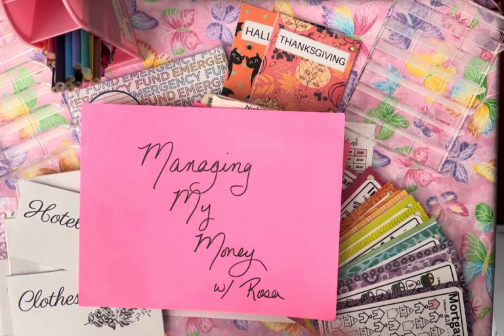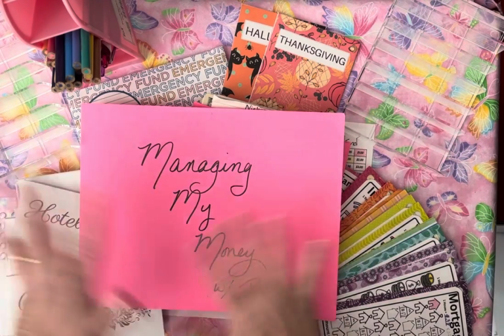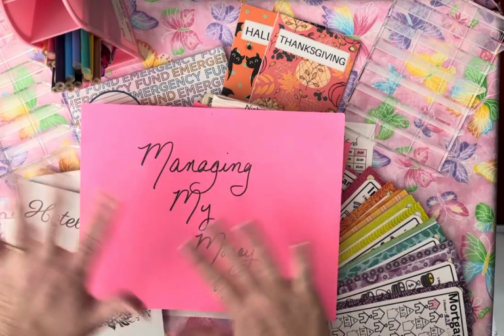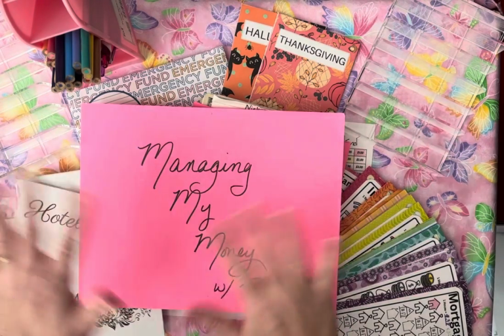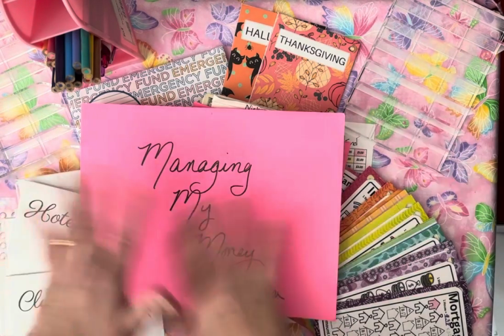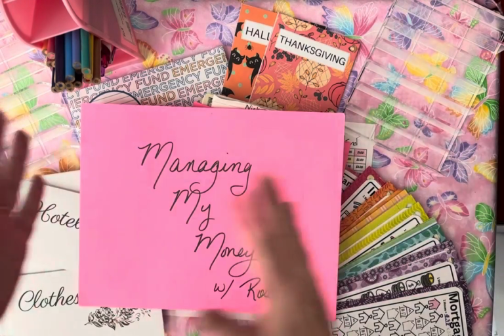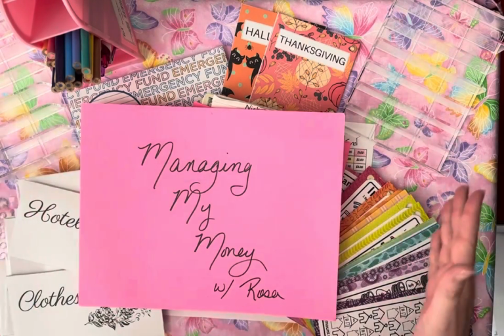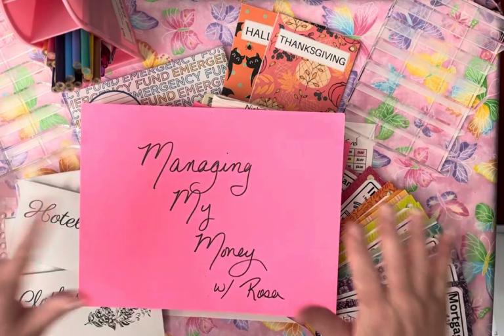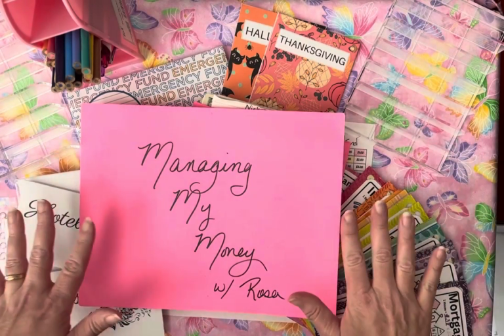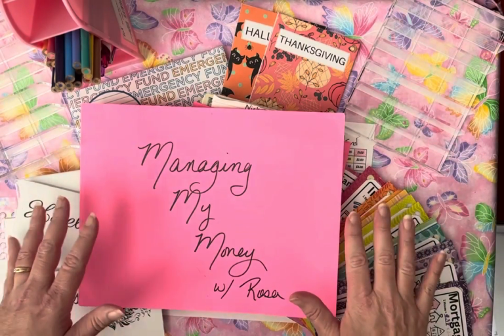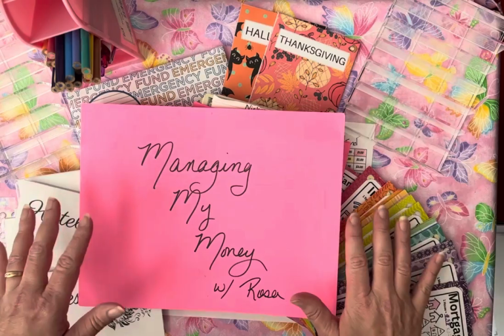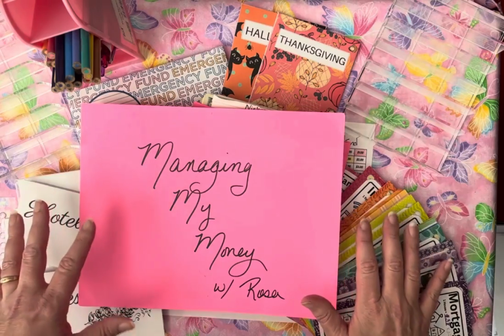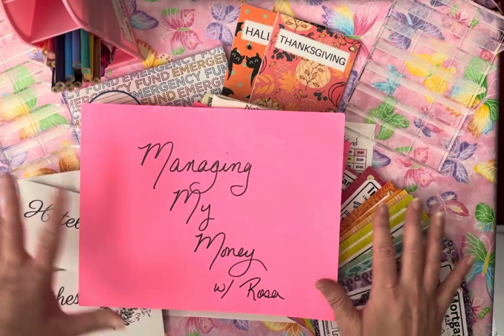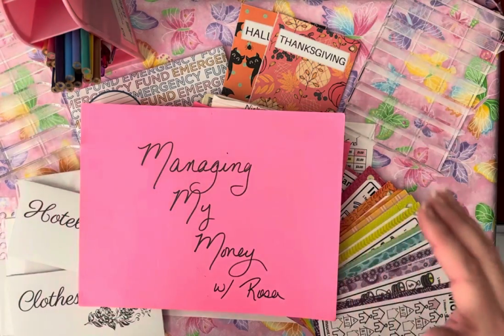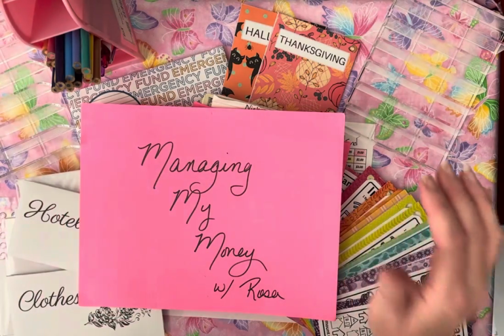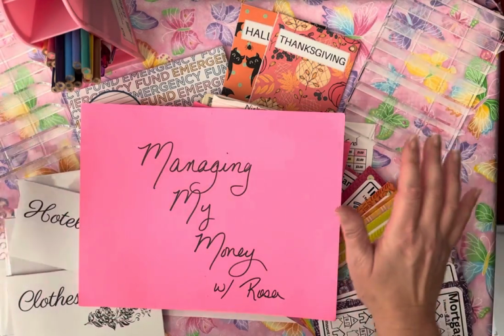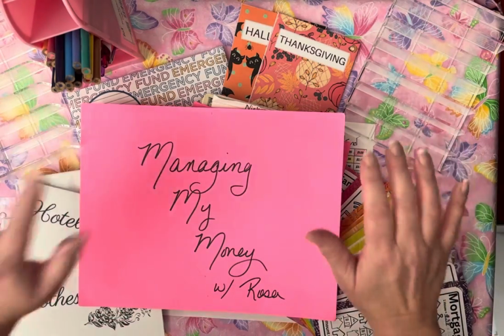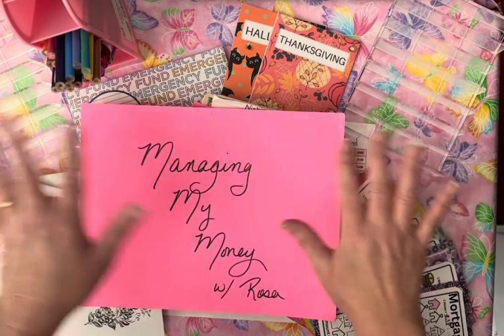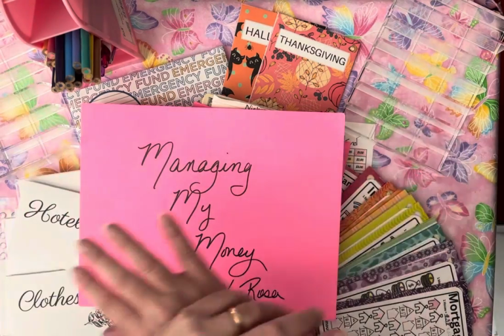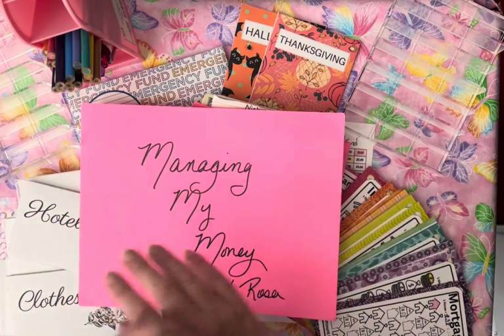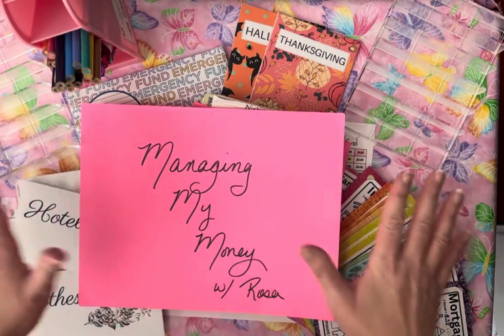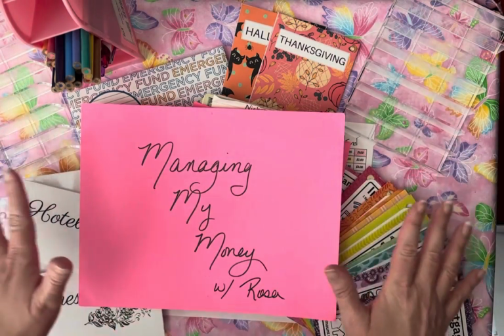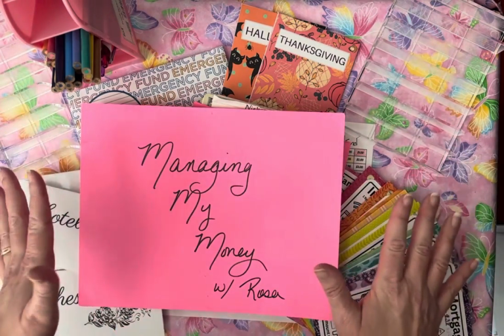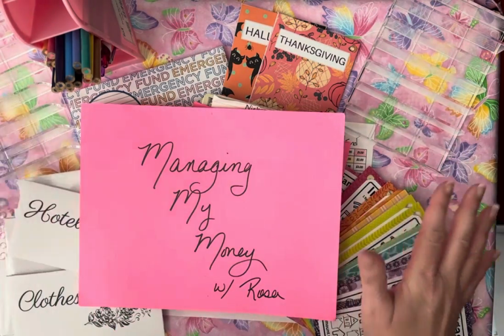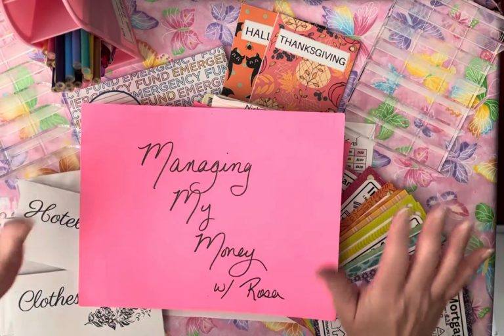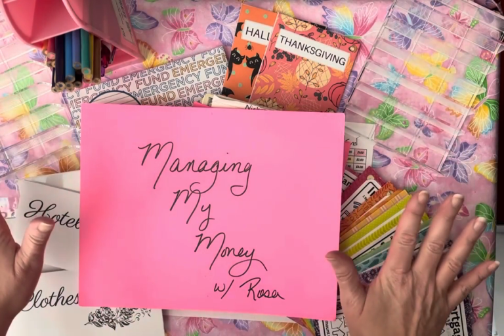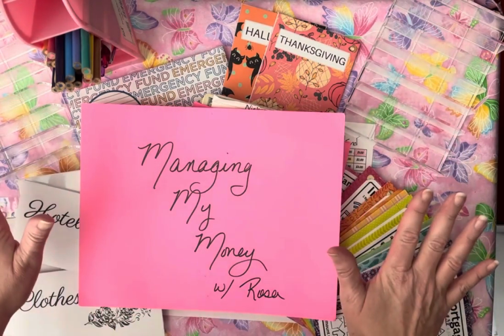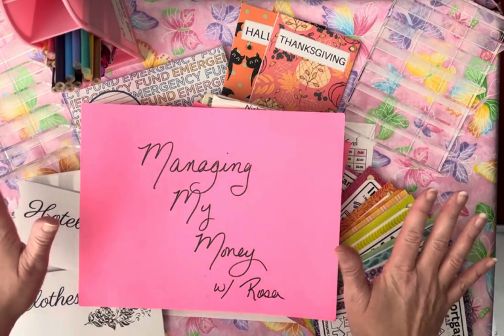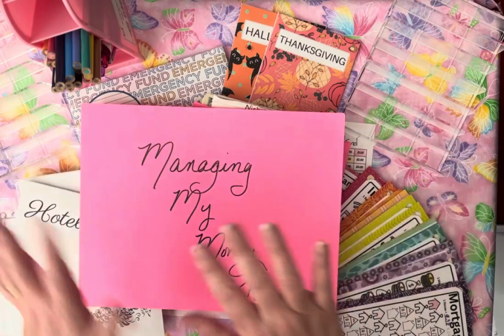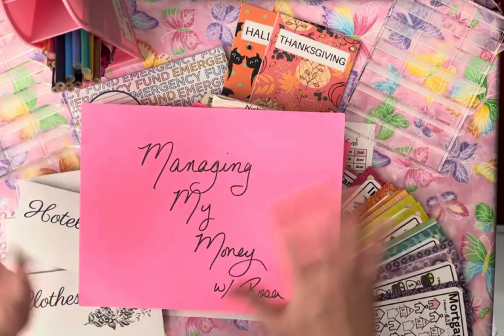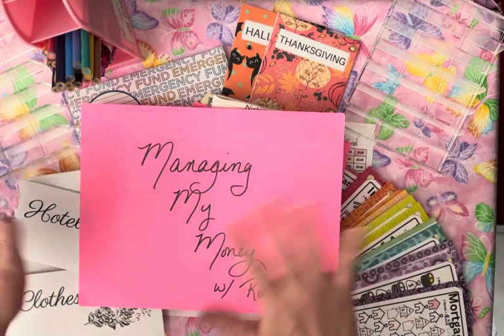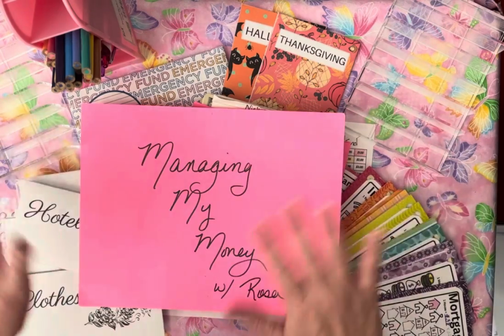Hi lovelies! Welcome to Managing My Money with Rosa. Today is one of my favorite days of the week, and that is Savings Challenge Day!